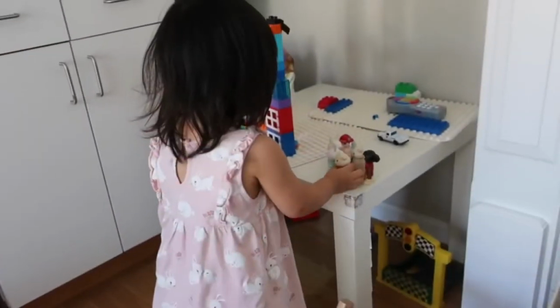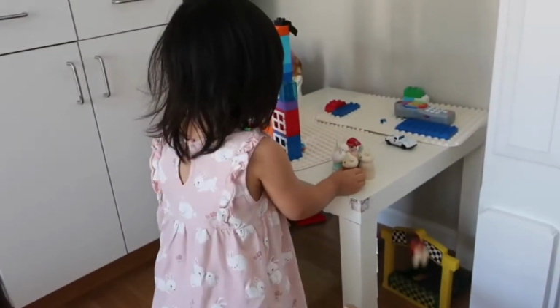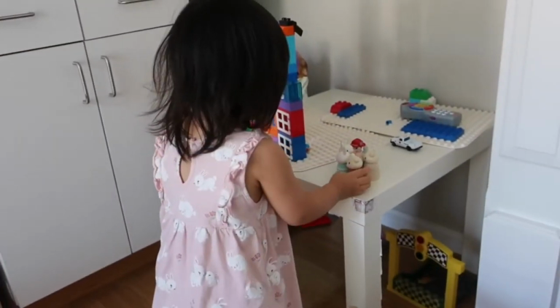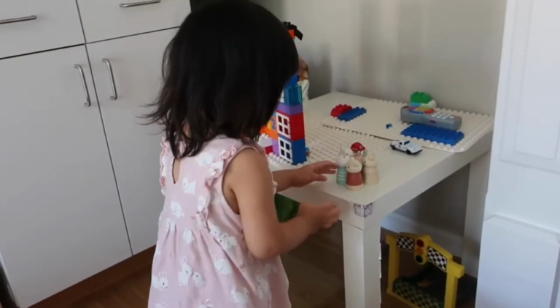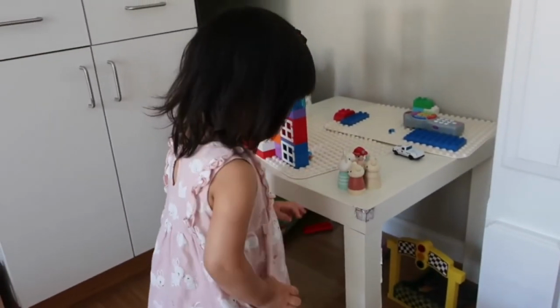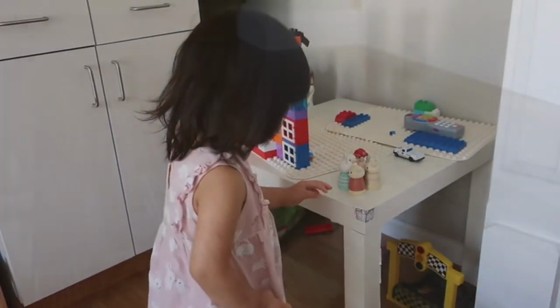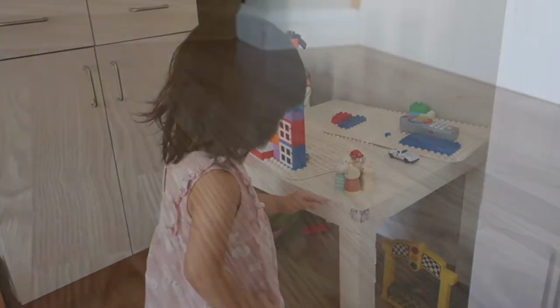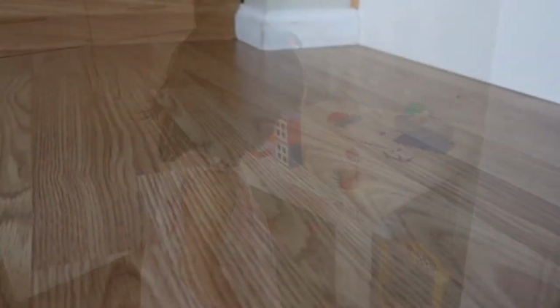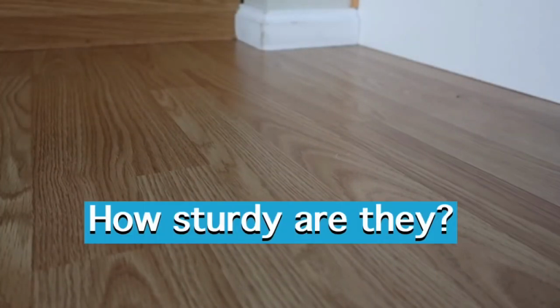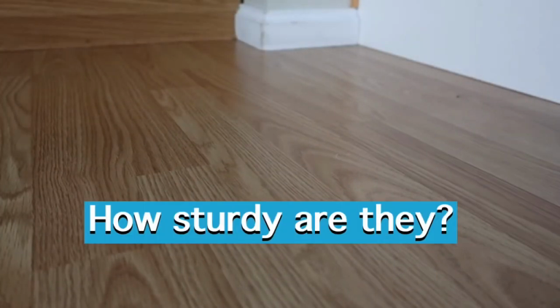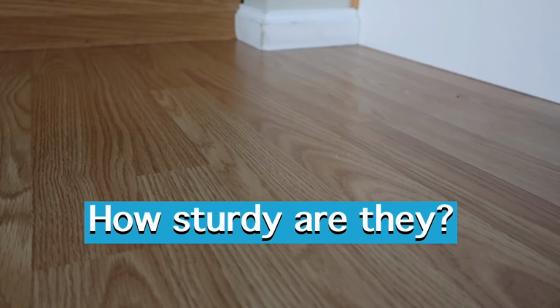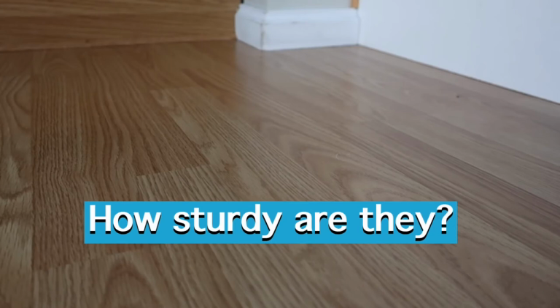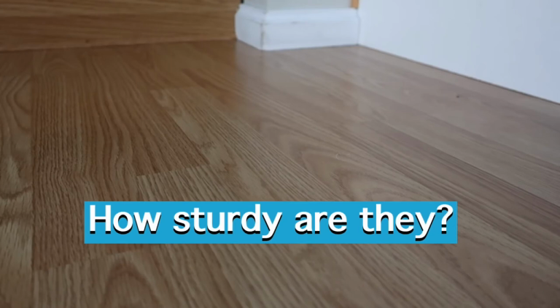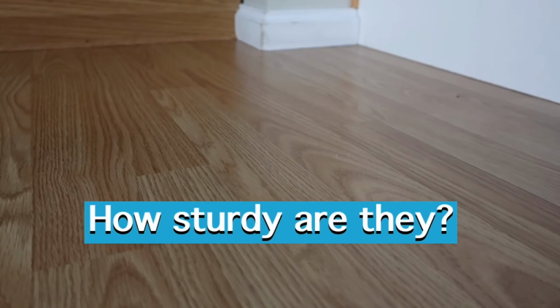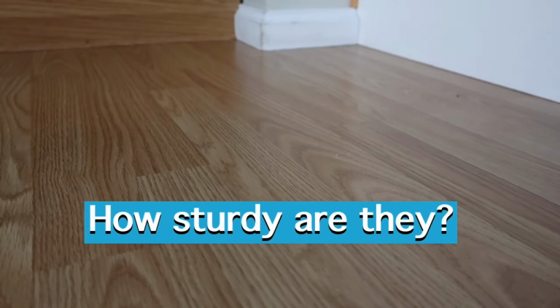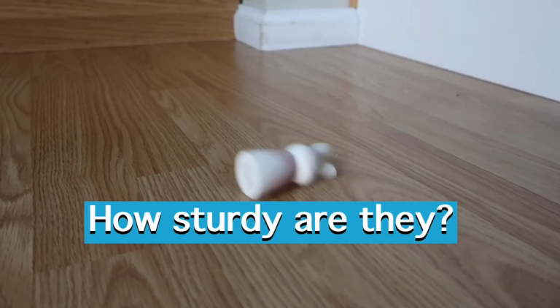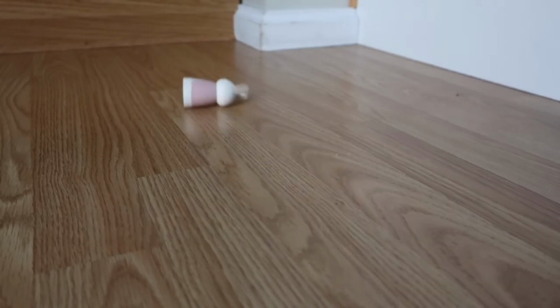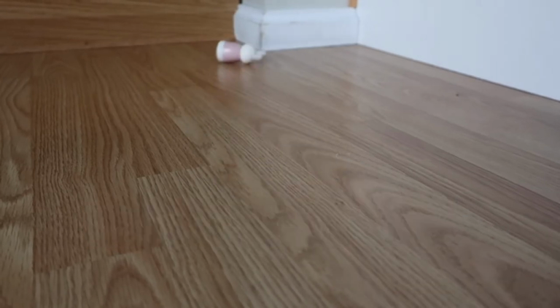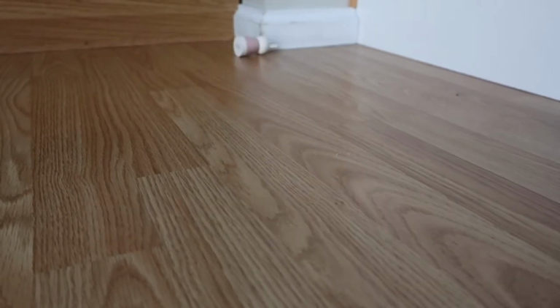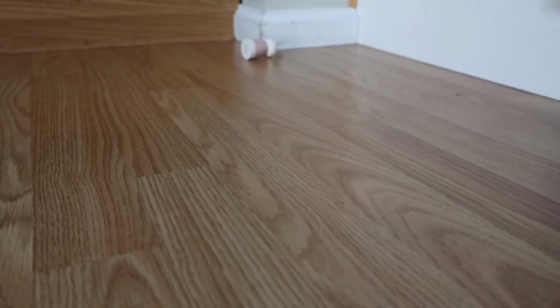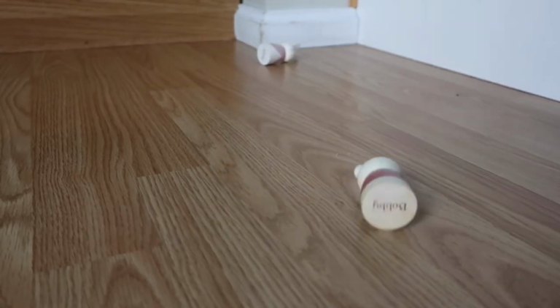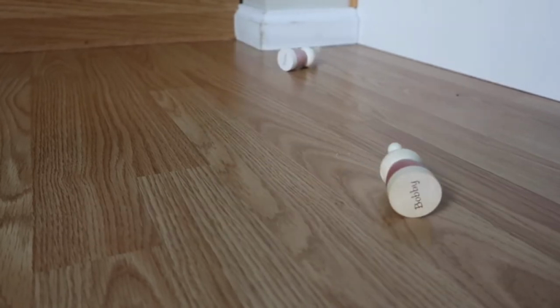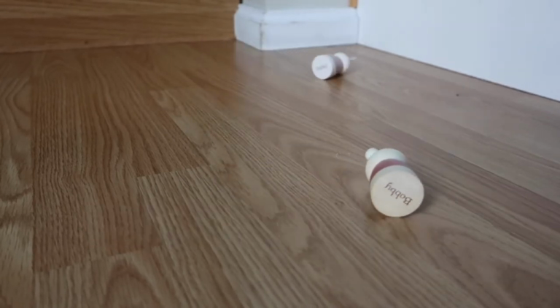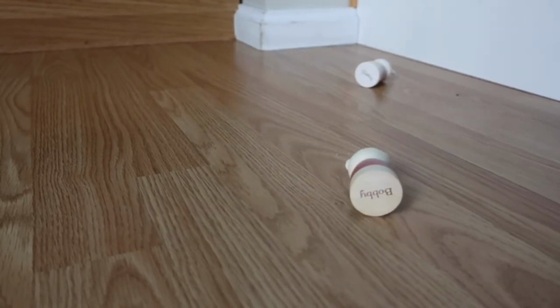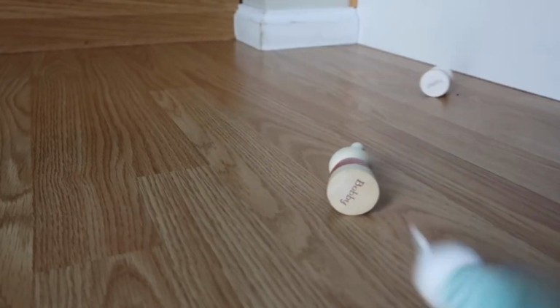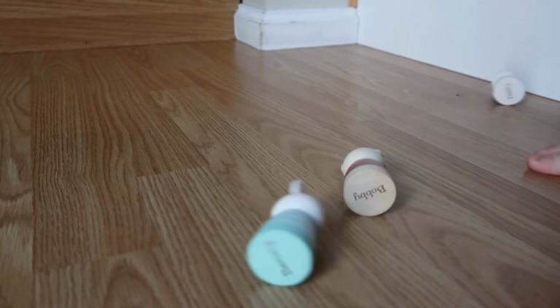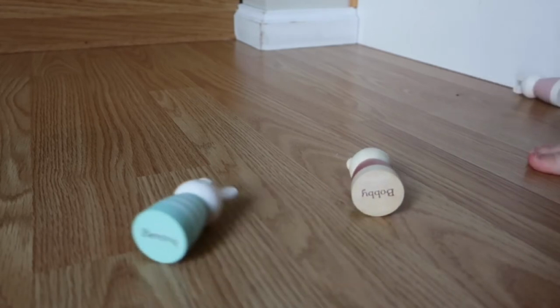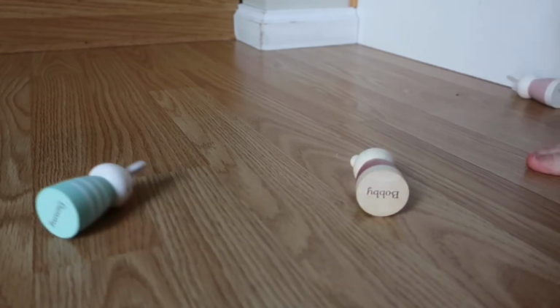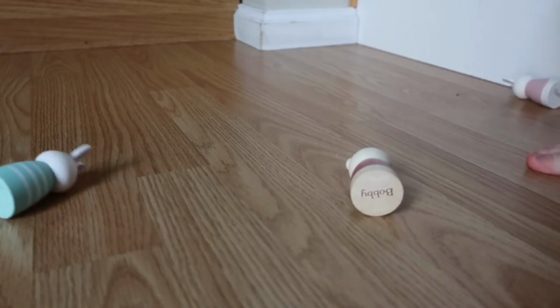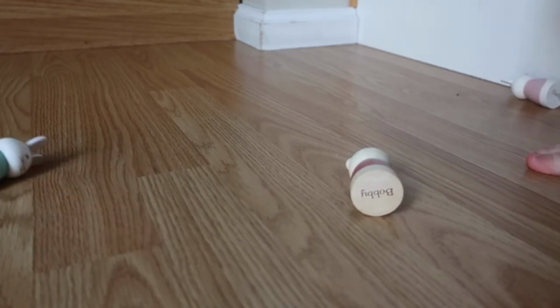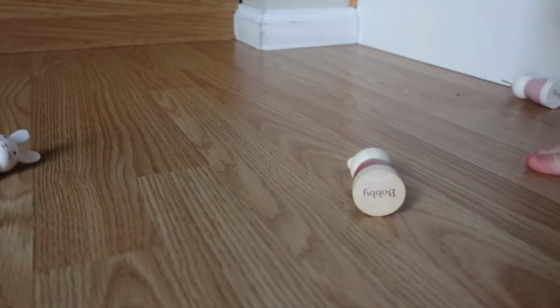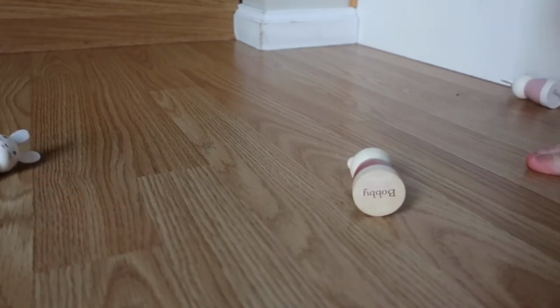The good question is: how sturdy are these dolls? Well, they have survived multiple drops and the bunny and bear ears are still attached, so I'm satisfied with their quality.